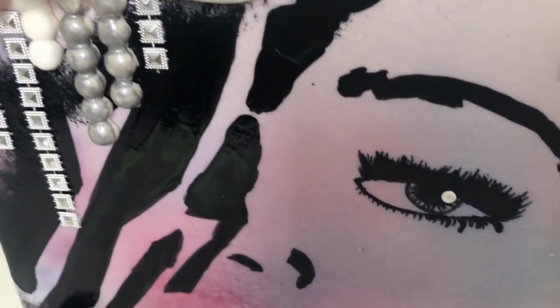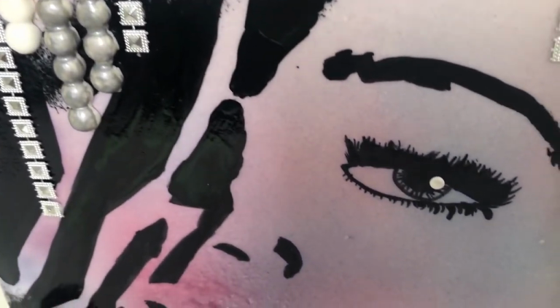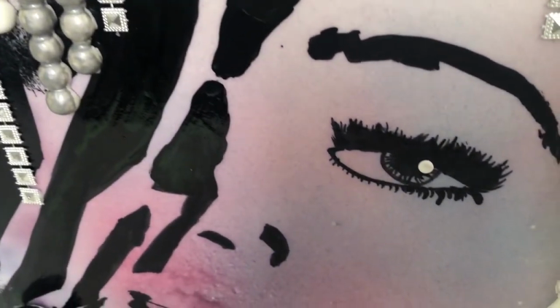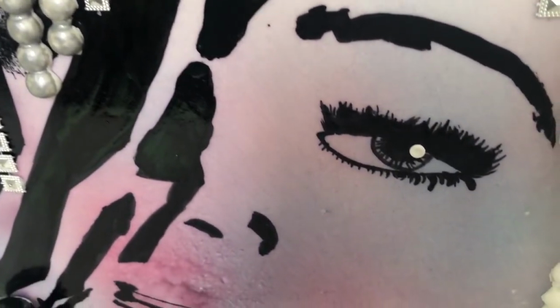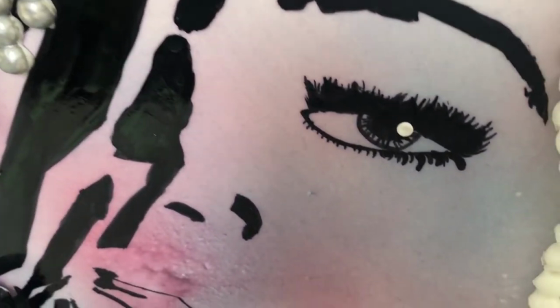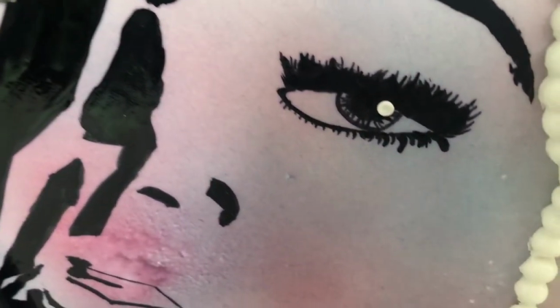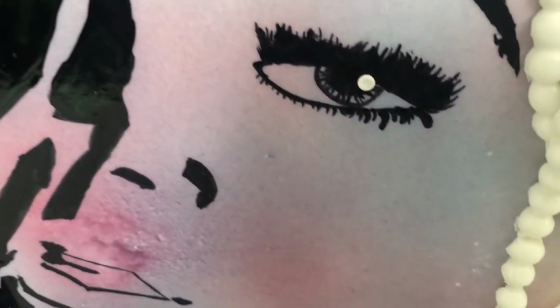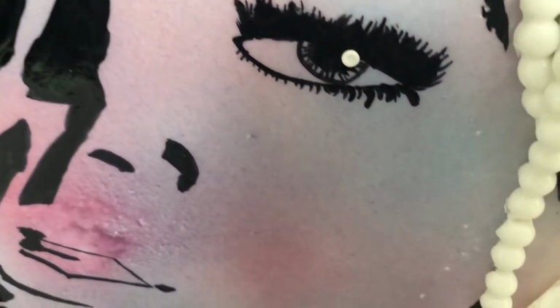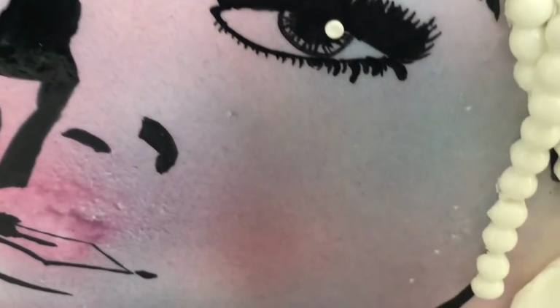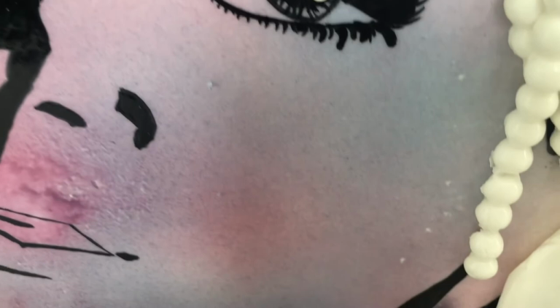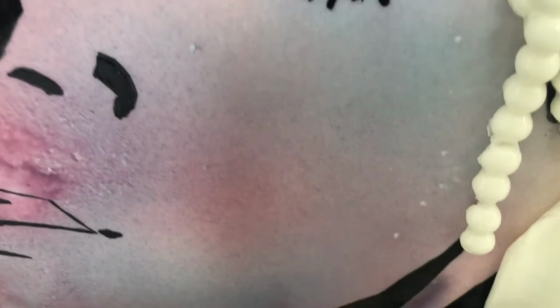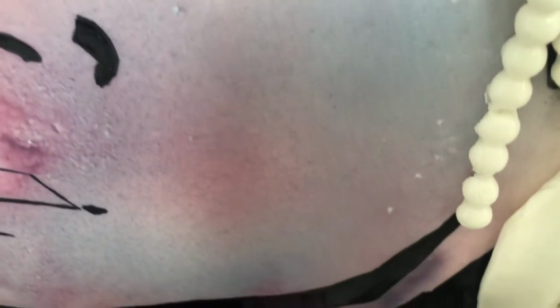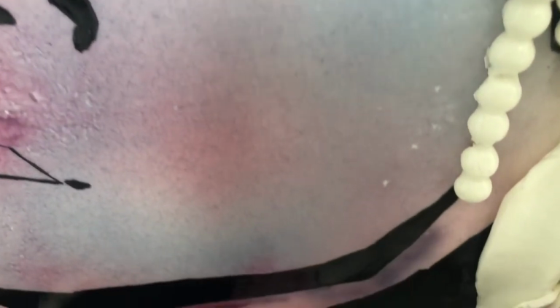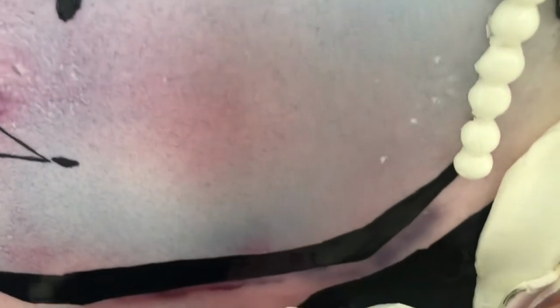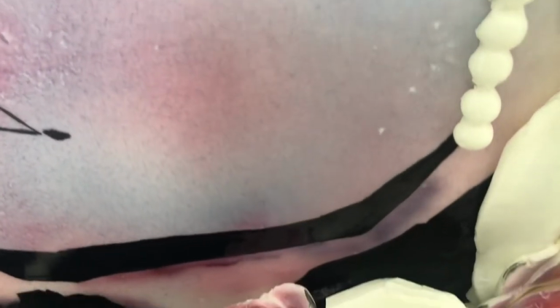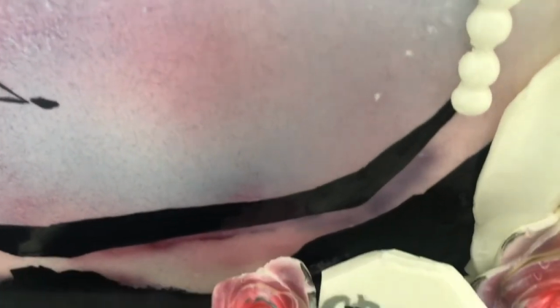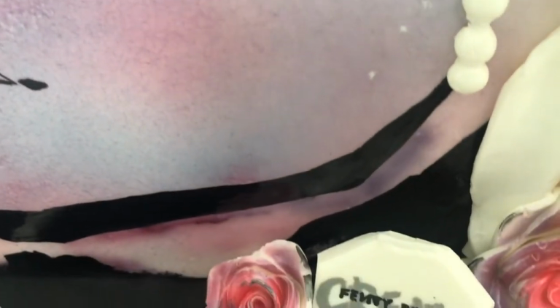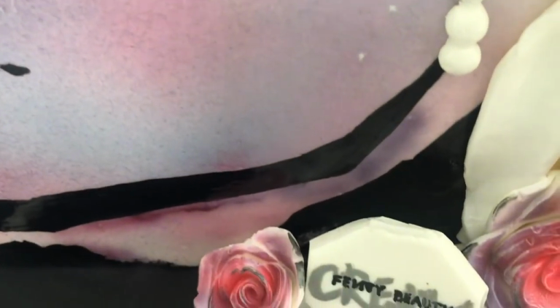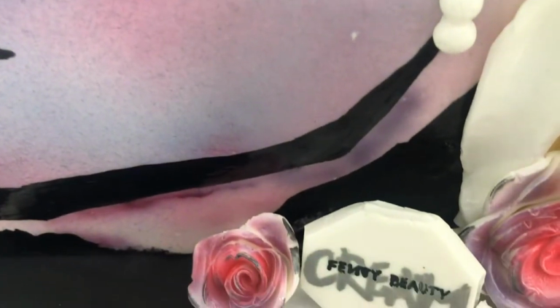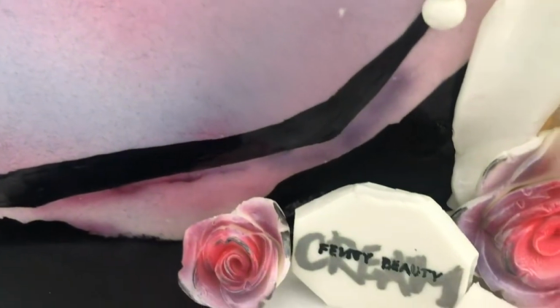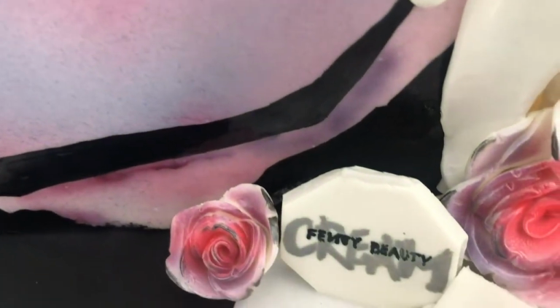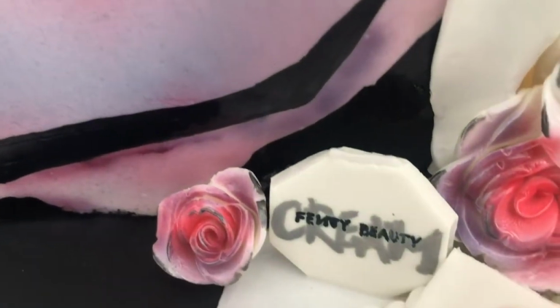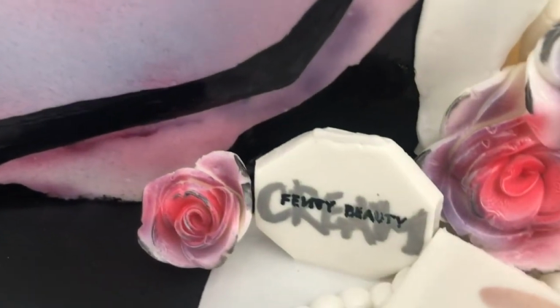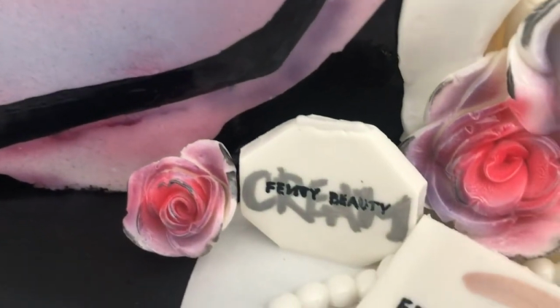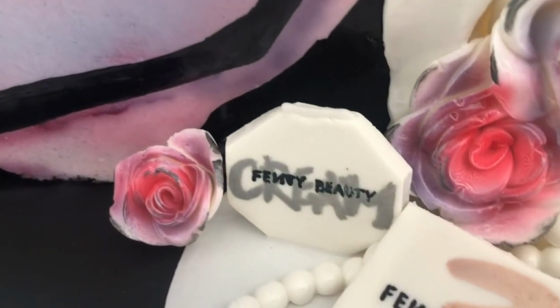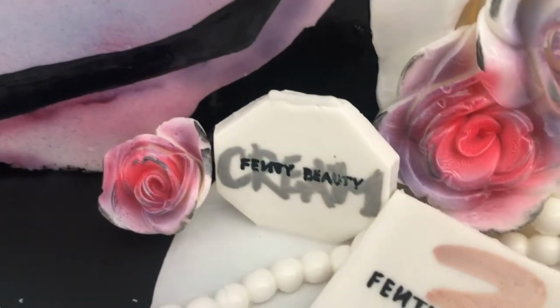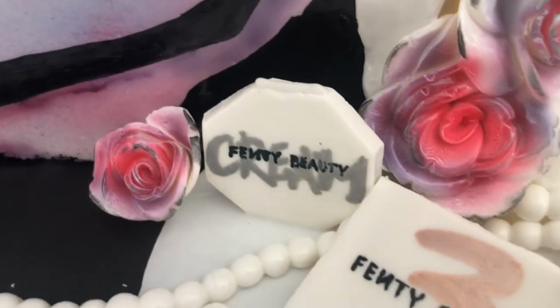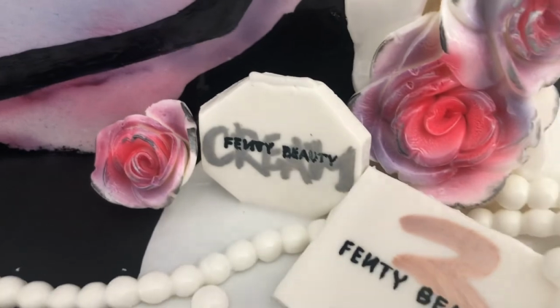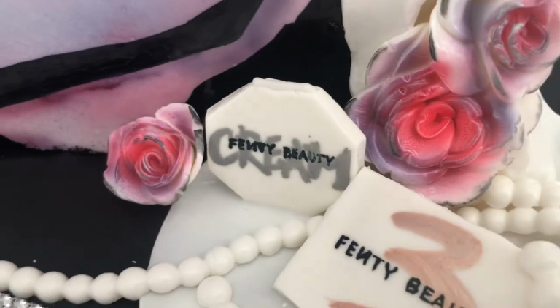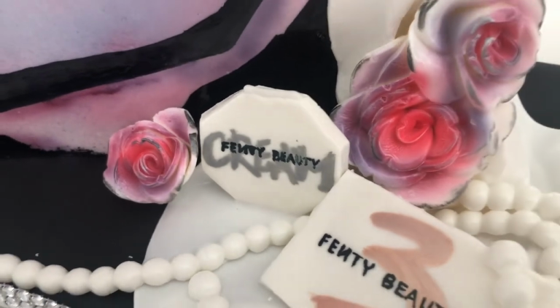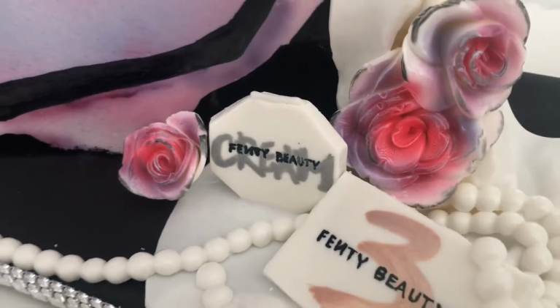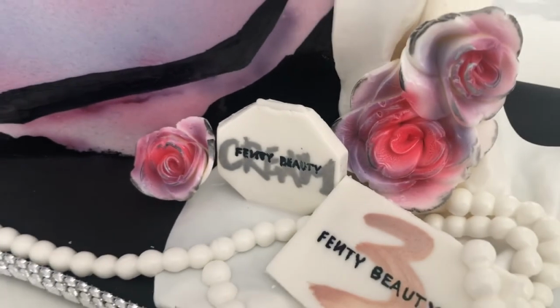I worked at a bakery for a while and when you're working at a bakery you're often told exactly what to do. So it's so nice to have a little bit of creative freedom.